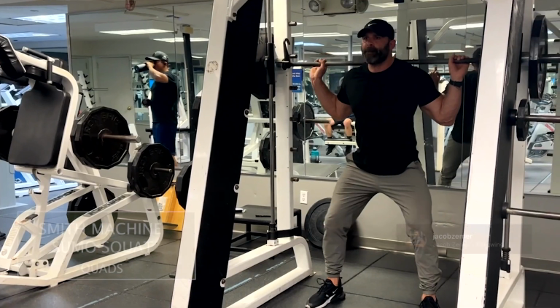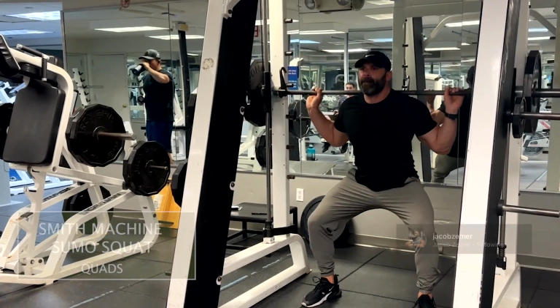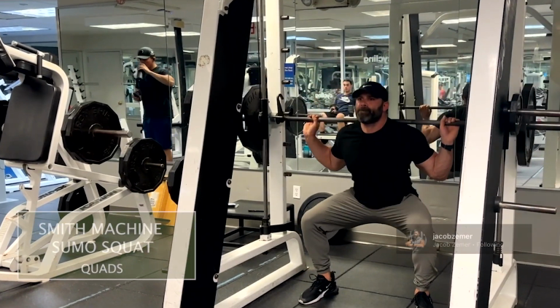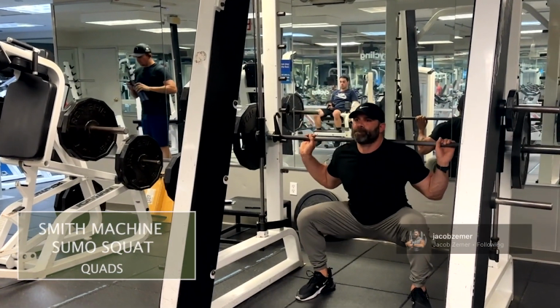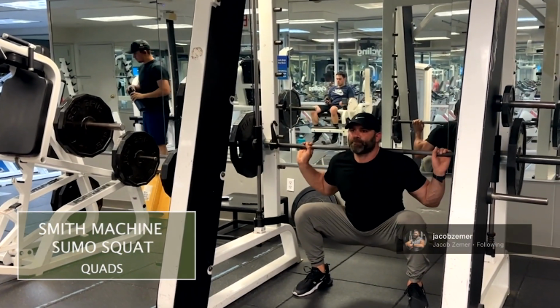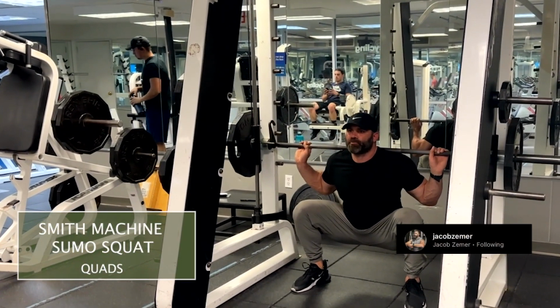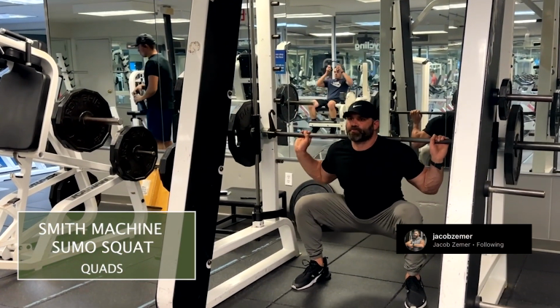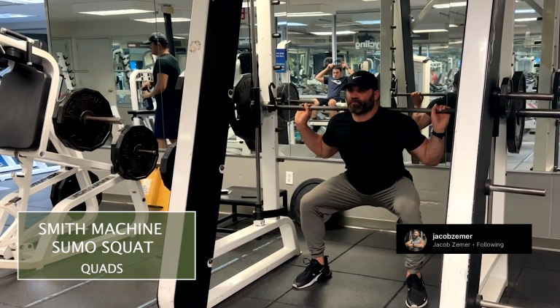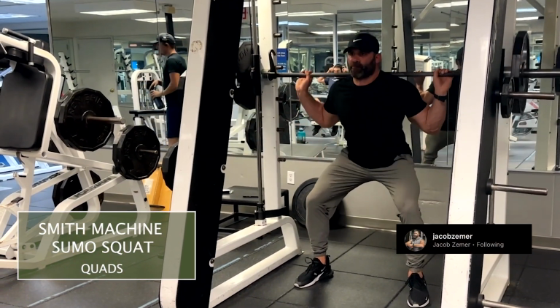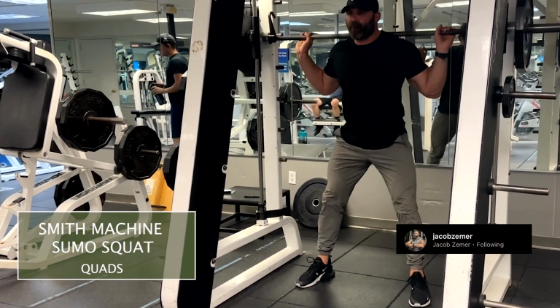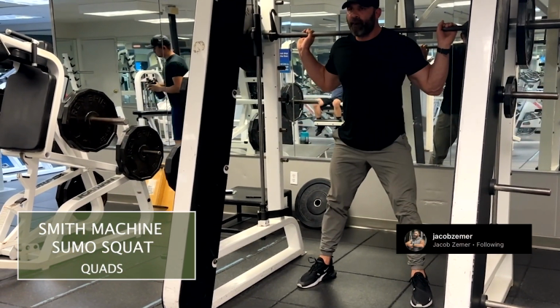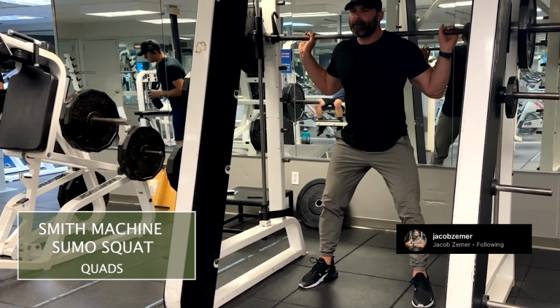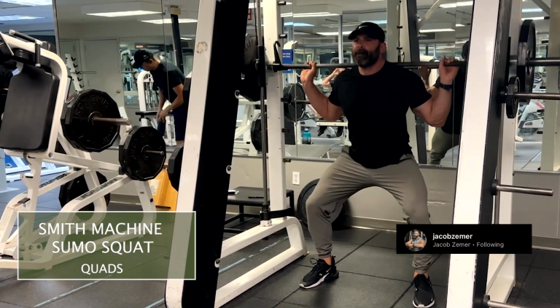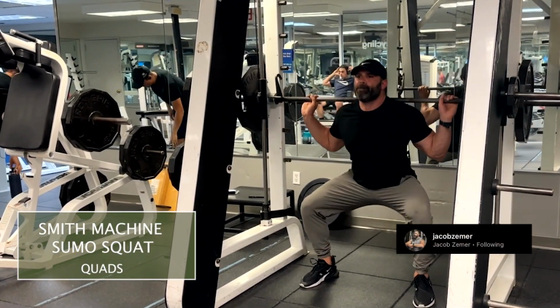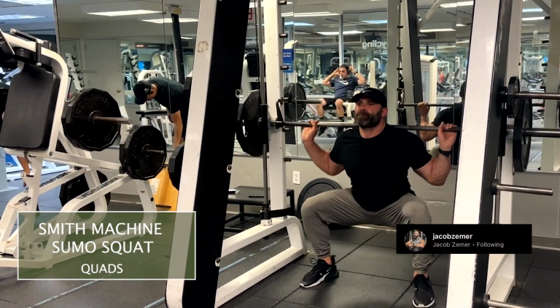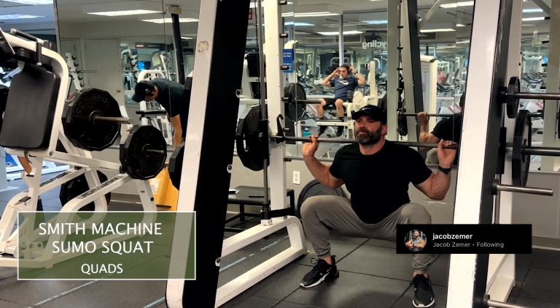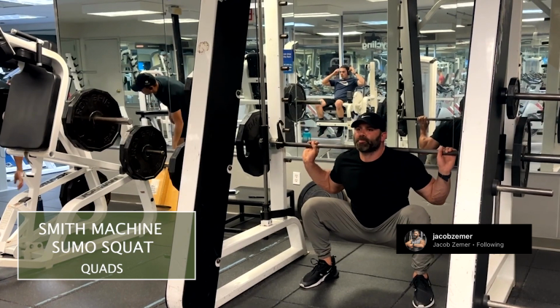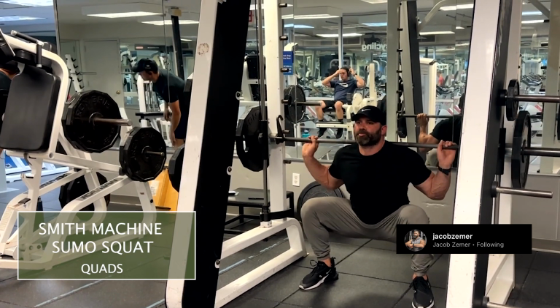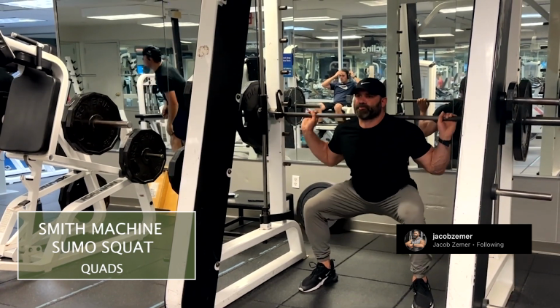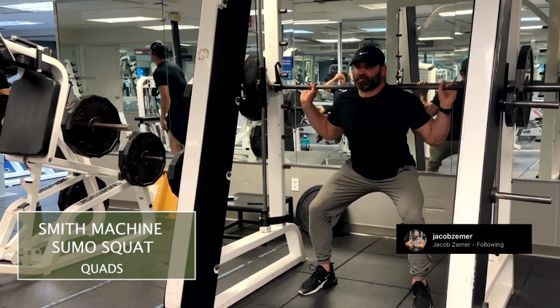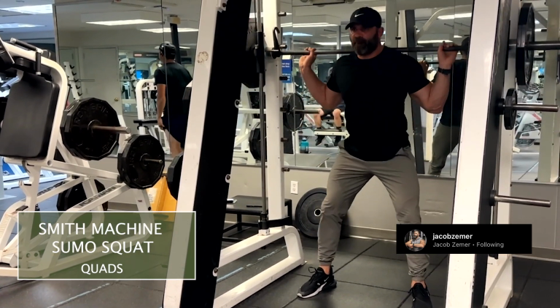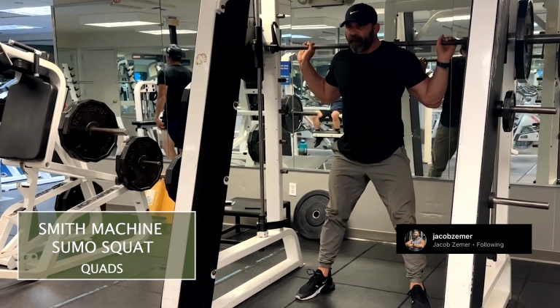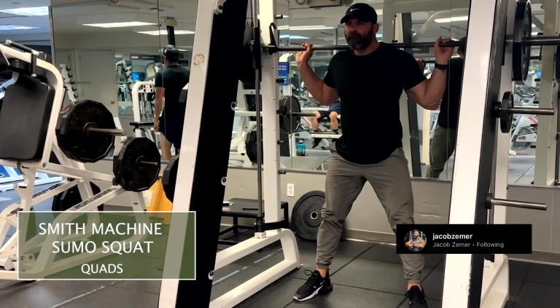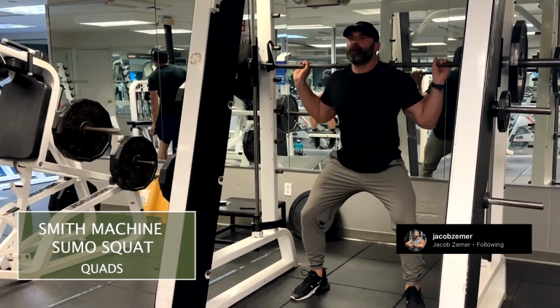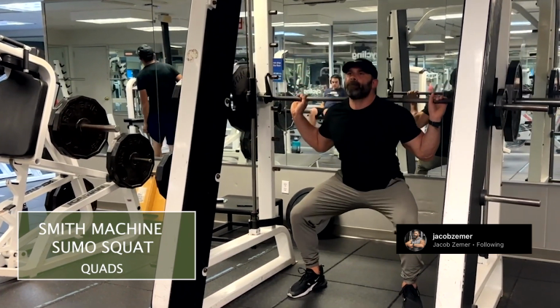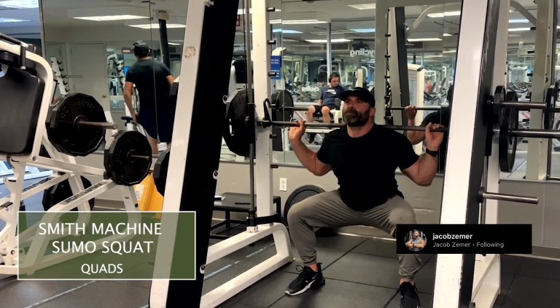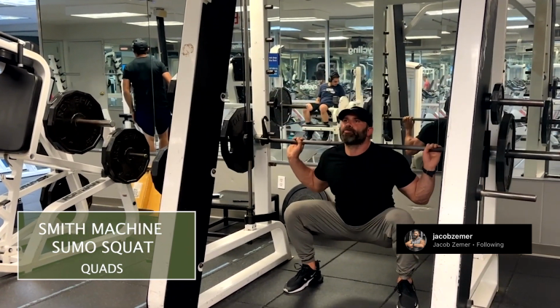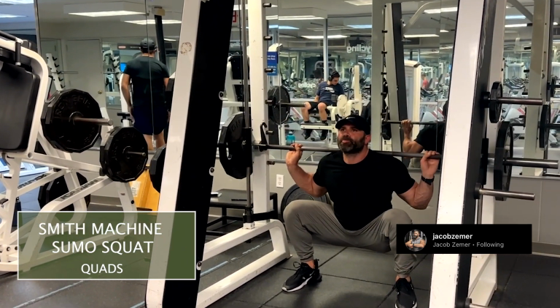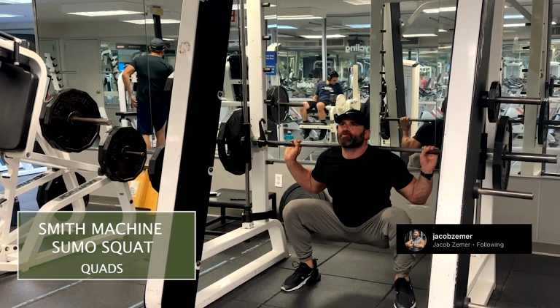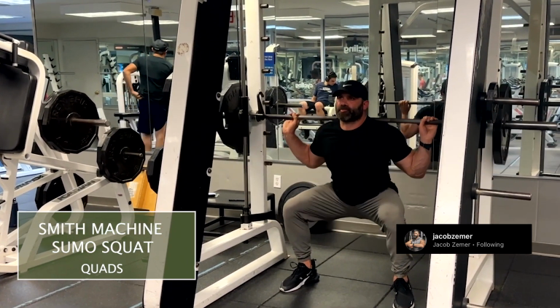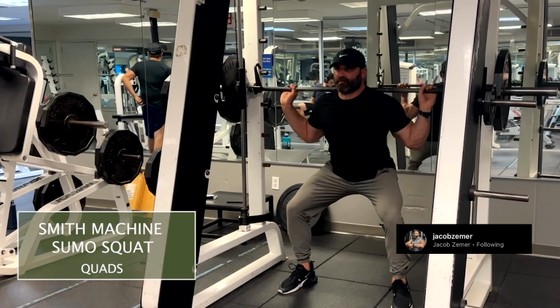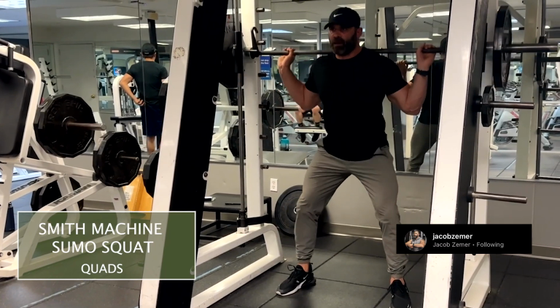Smith Machine Squats. This is very similar to traditional squats except it's with a Smith Machine. So you're going to stand underneath the bar, unlatch it, and then you're going to initiate by pushing your hips back.